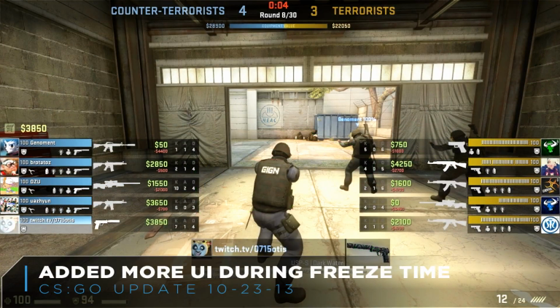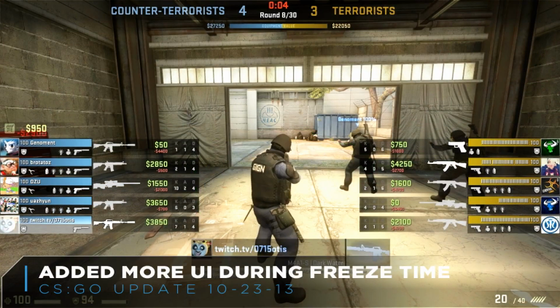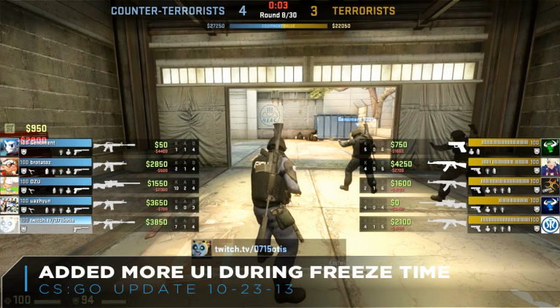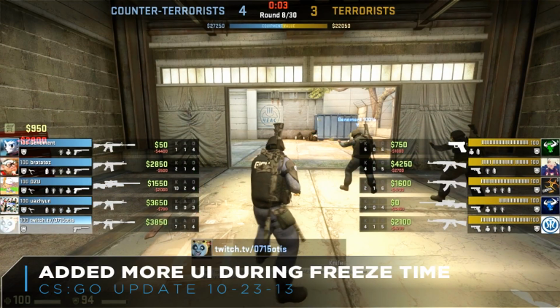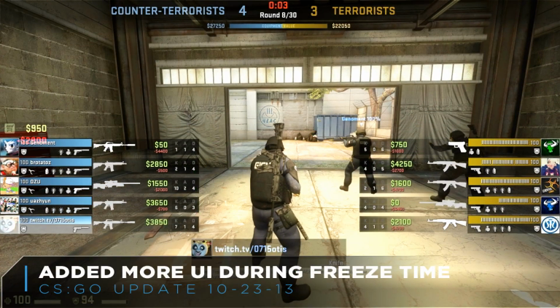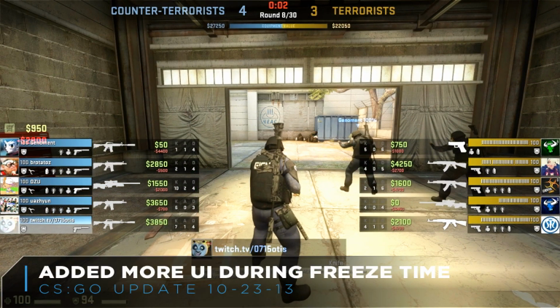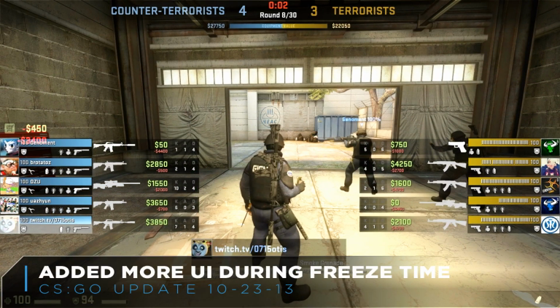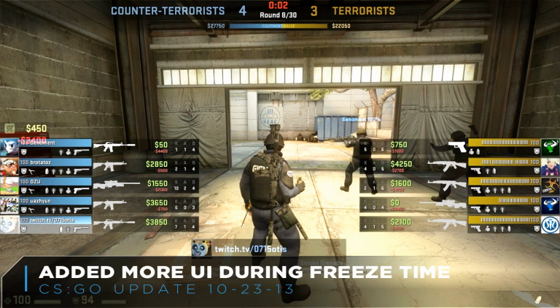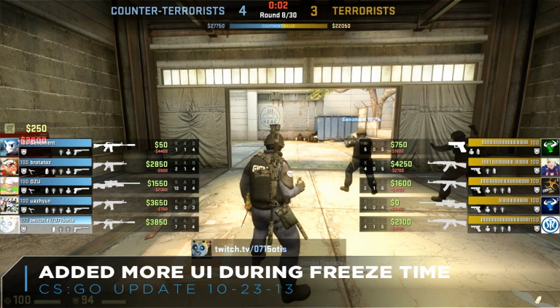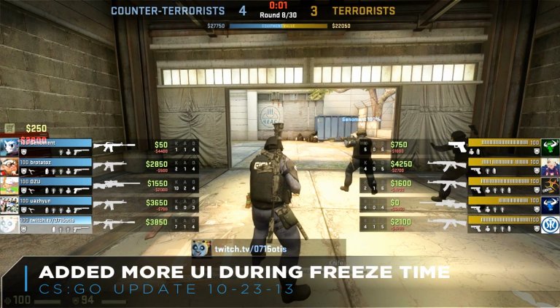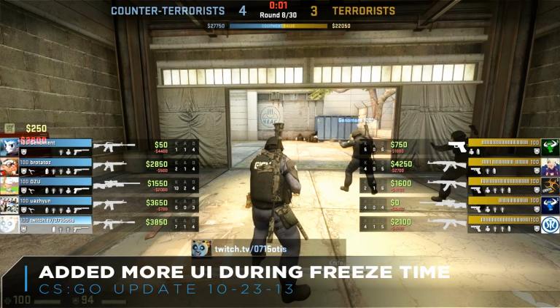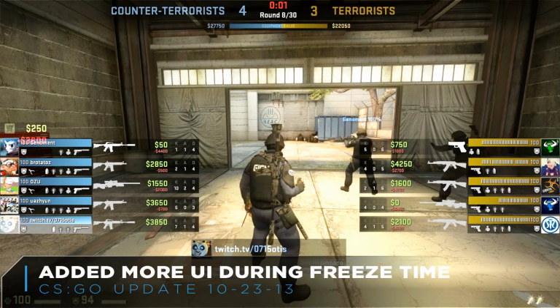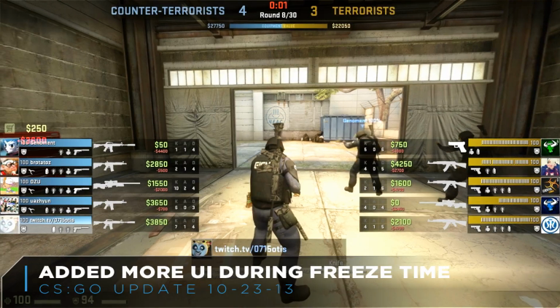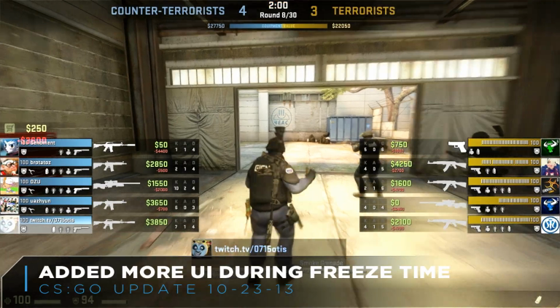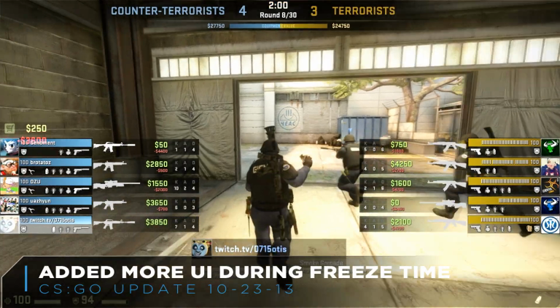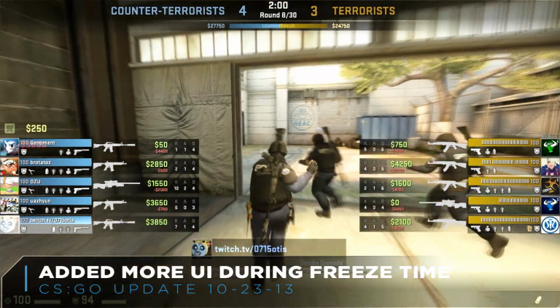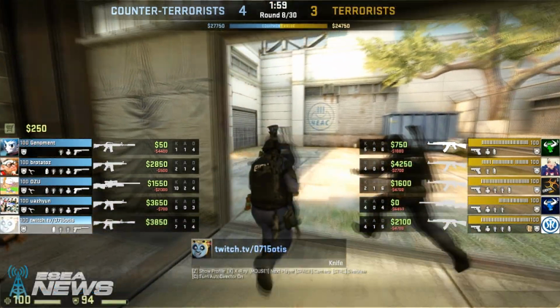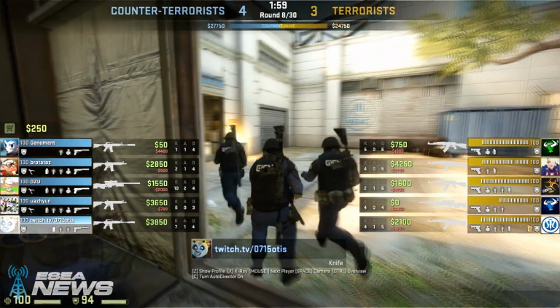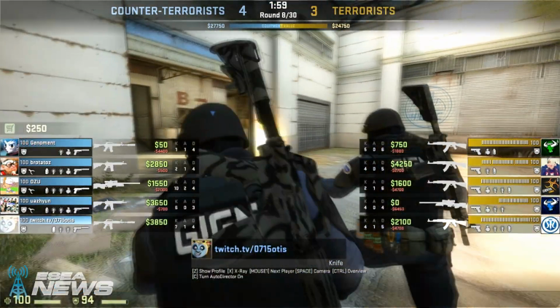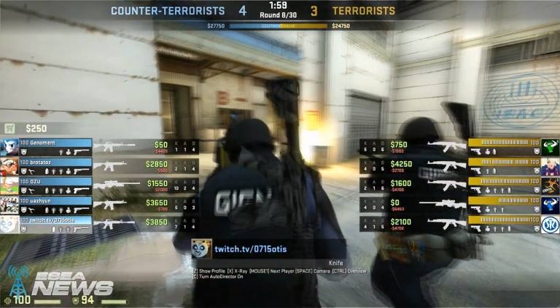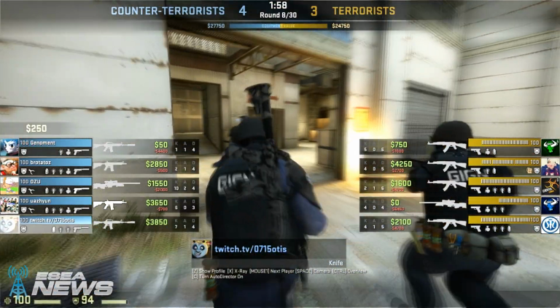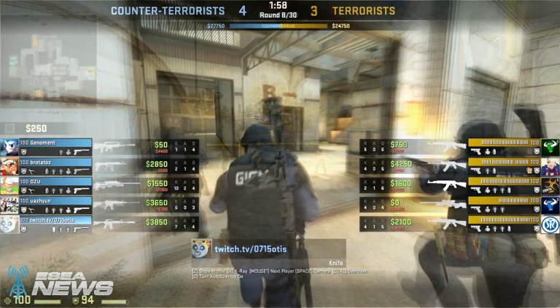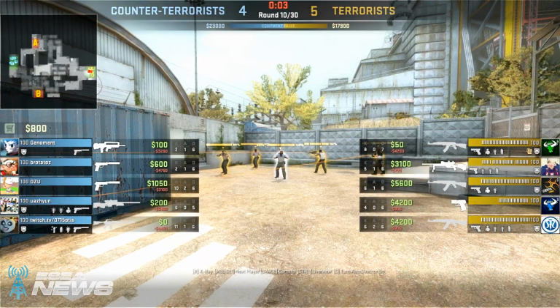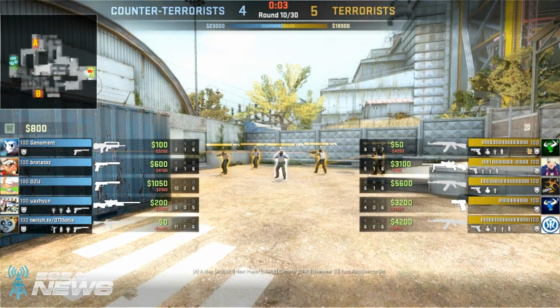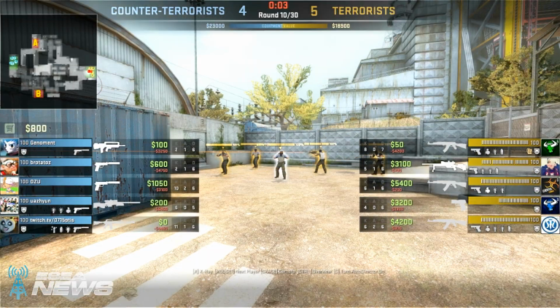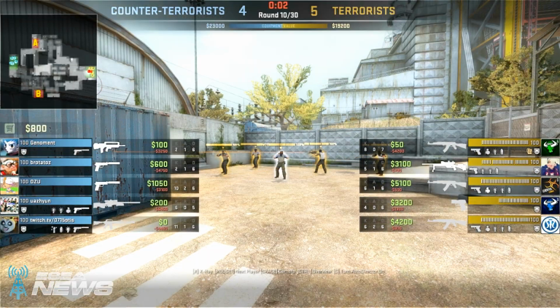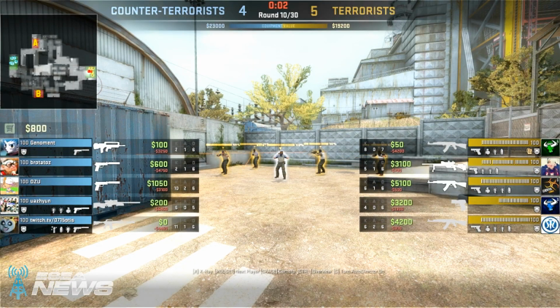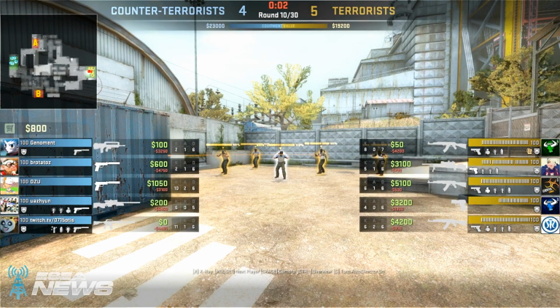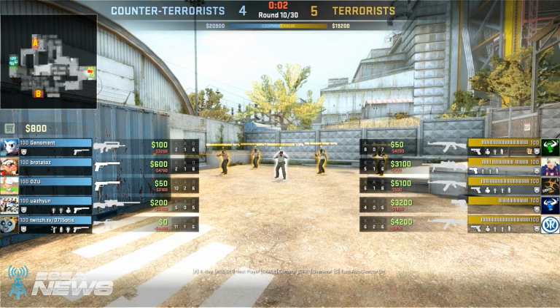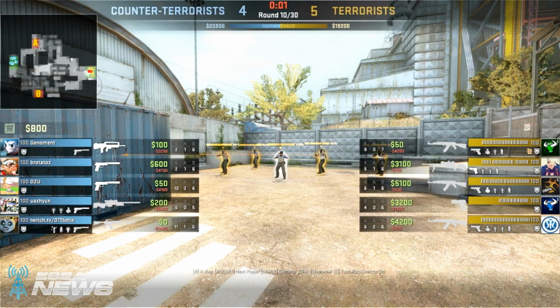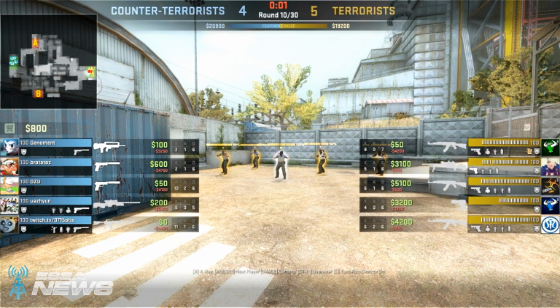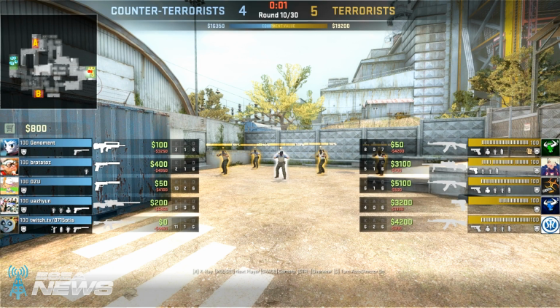One of the biggest changes is a lot more added UI during freeze time. Now during freeze time you will see the money as well as kills, assists, and deaths from all players from both sides.